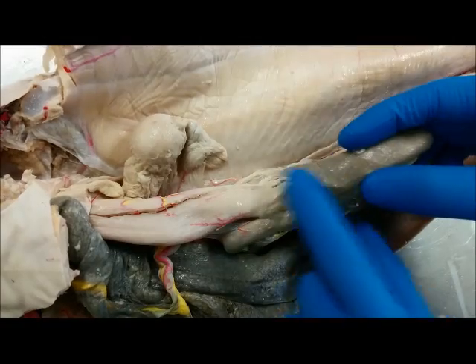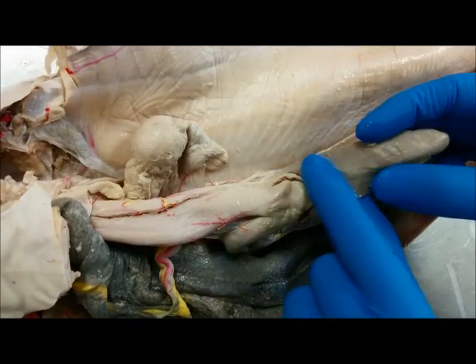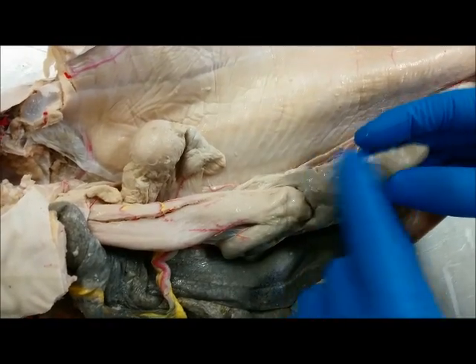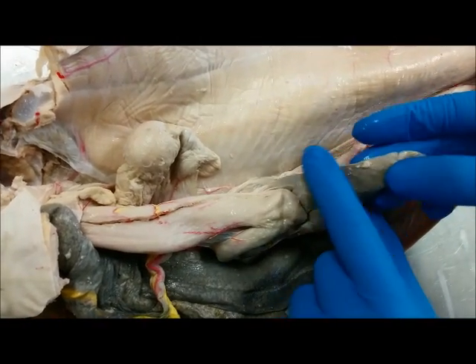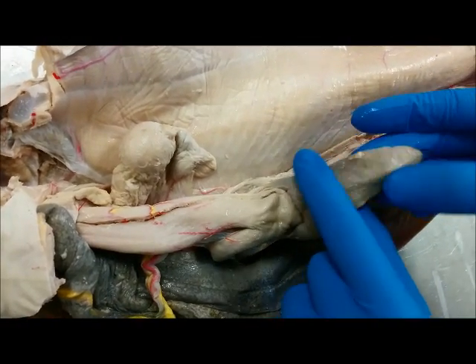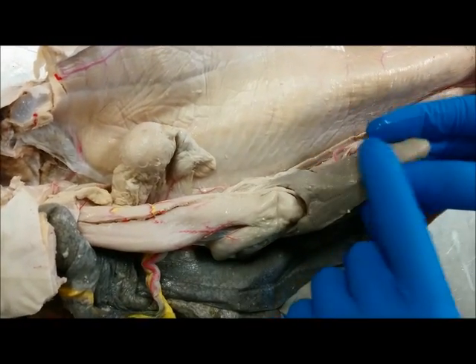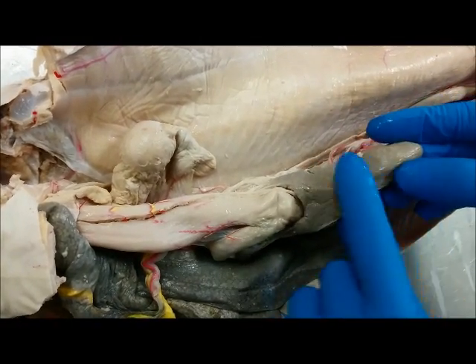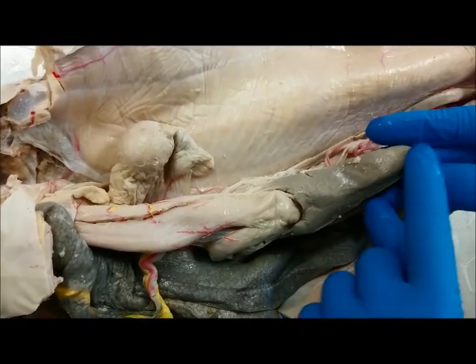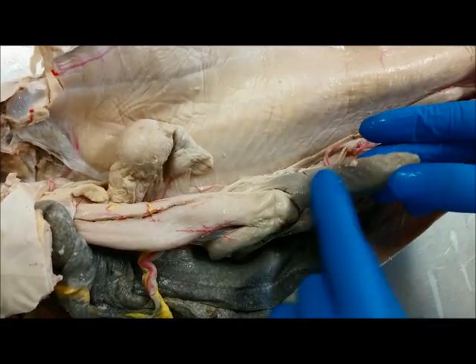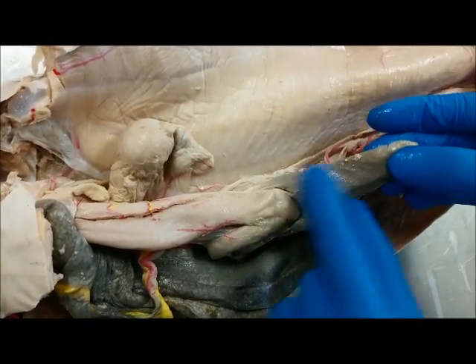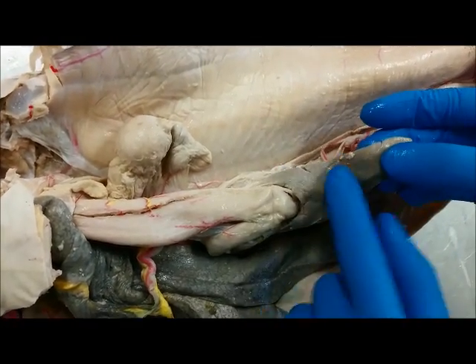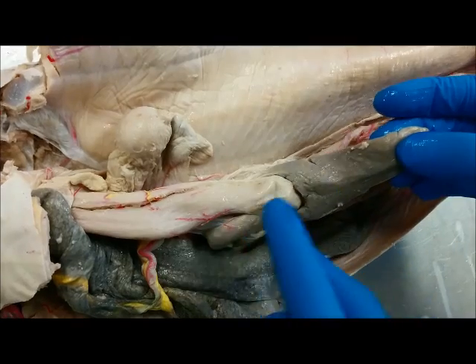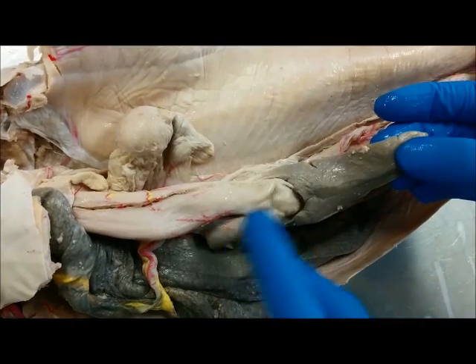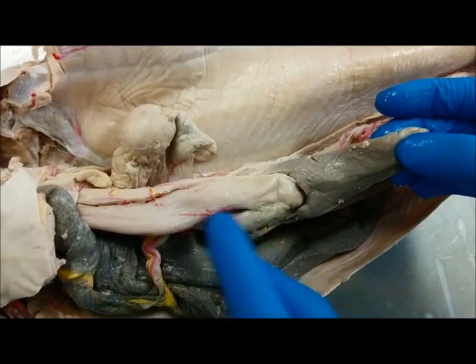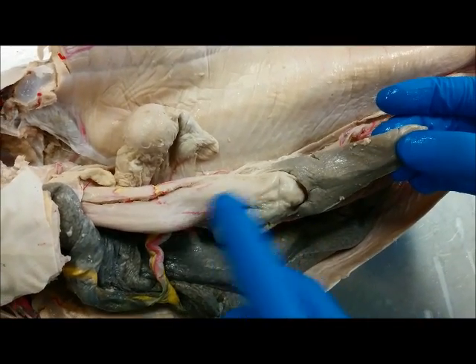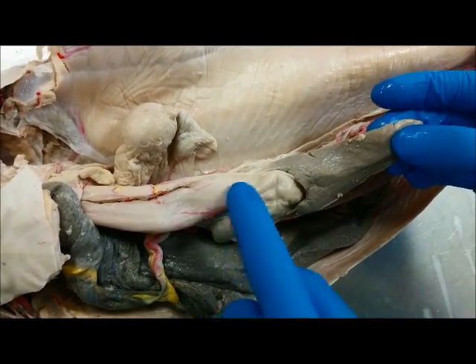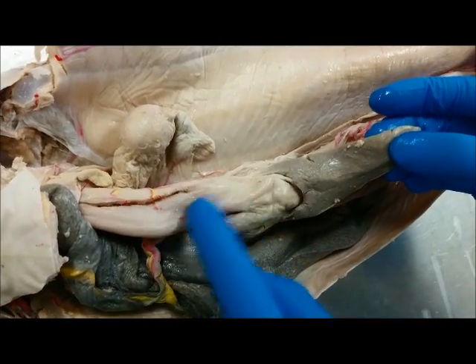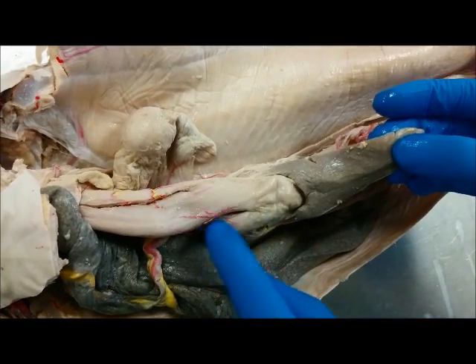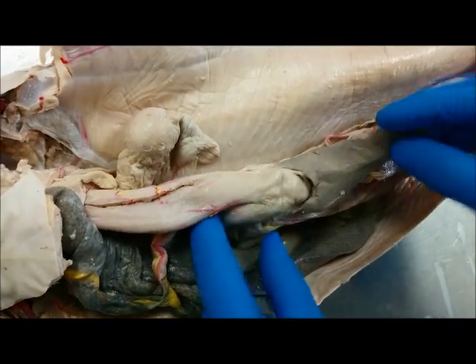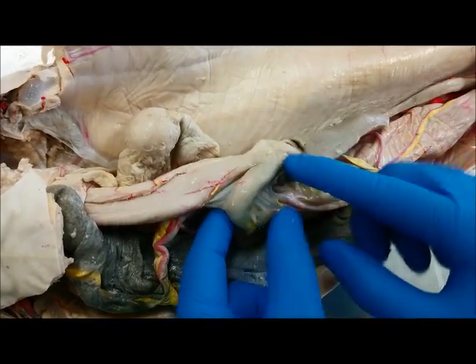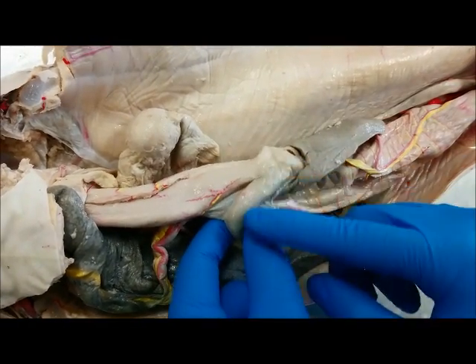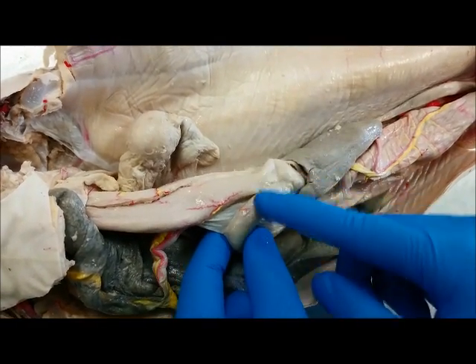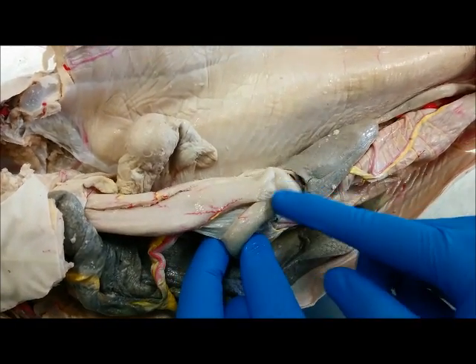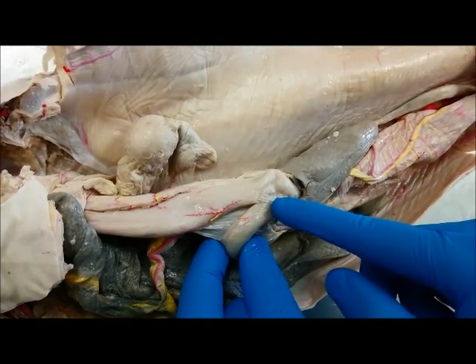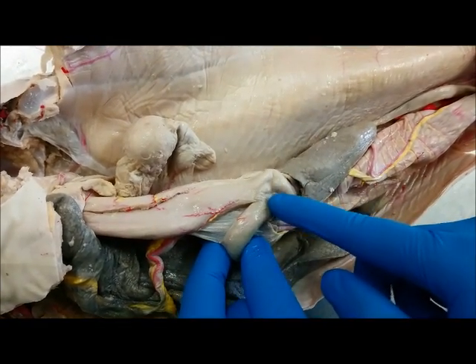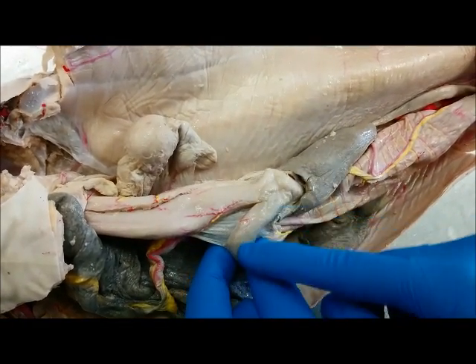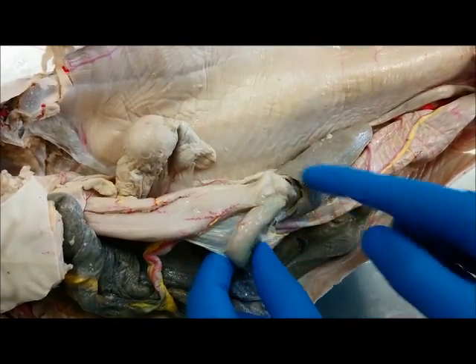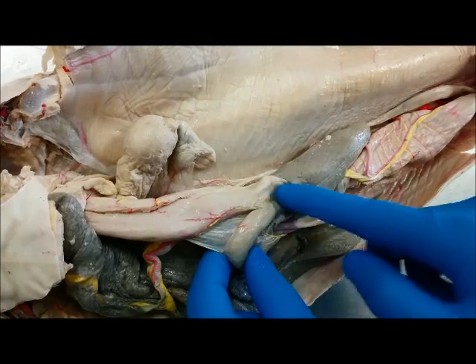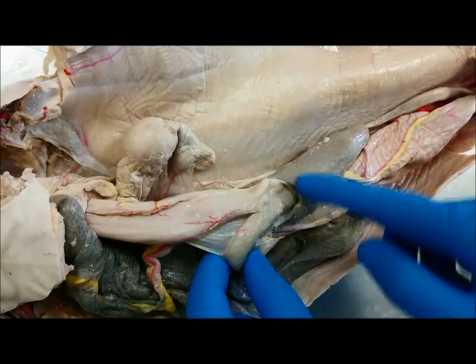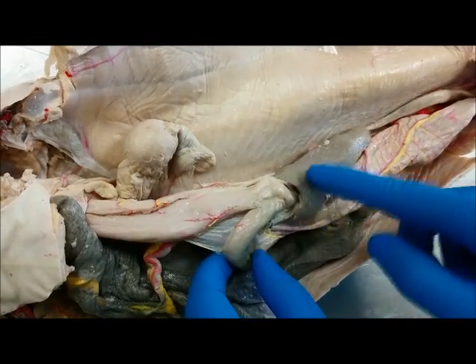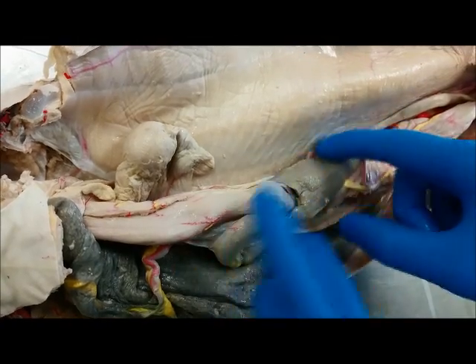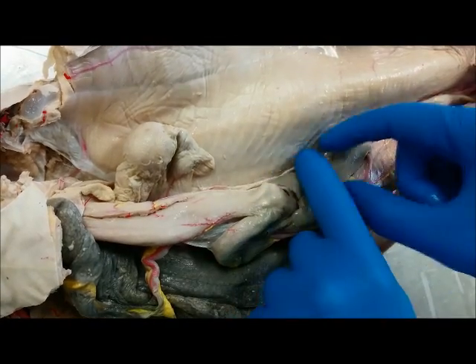This portion right here is the spleen. It's connected to the stomach, the sphincter, and the duodenum in this area right here. This is the spleen.